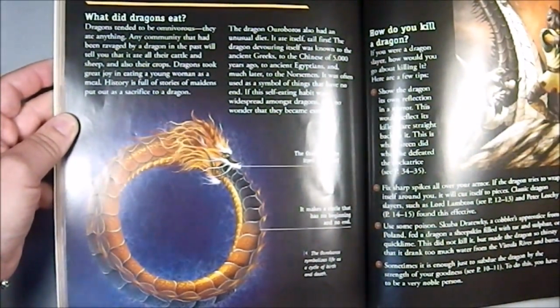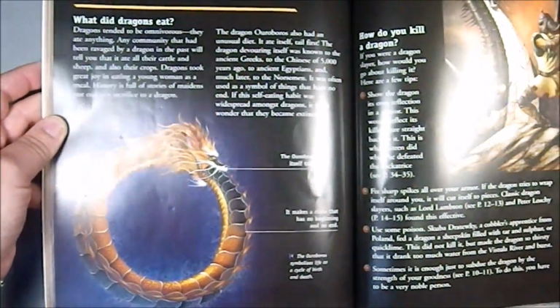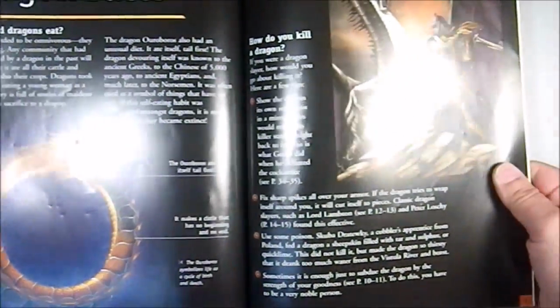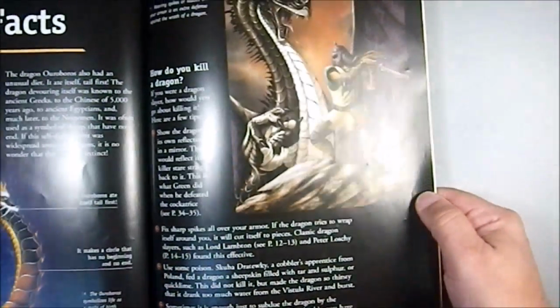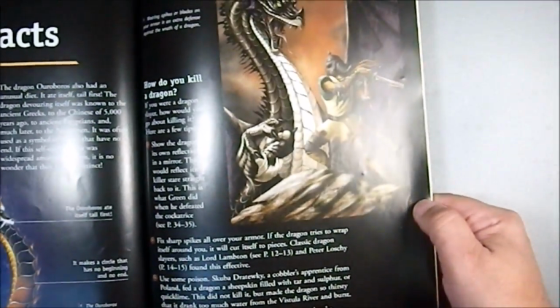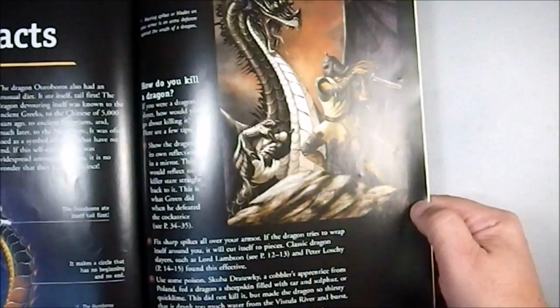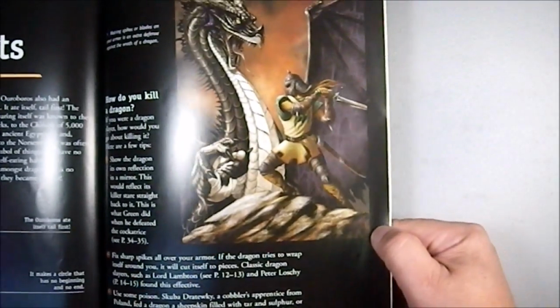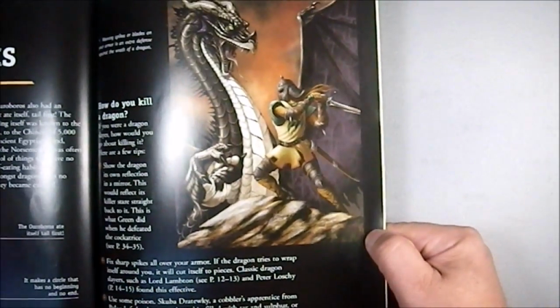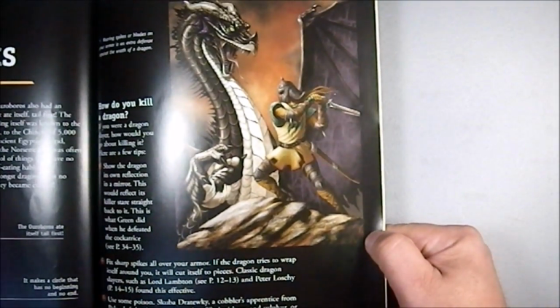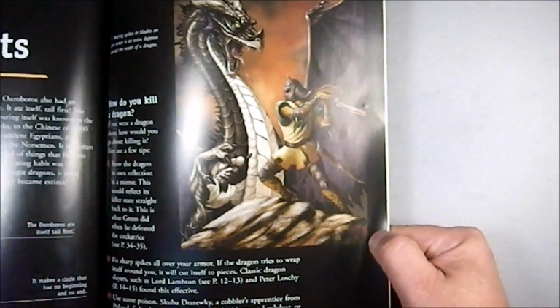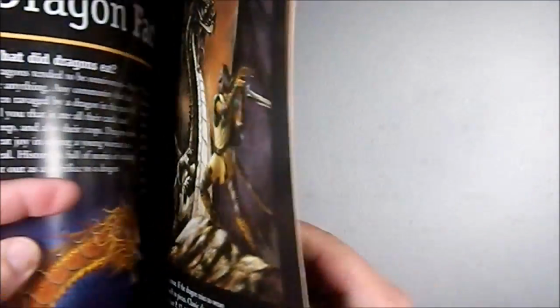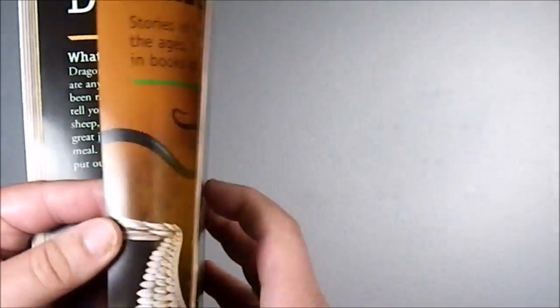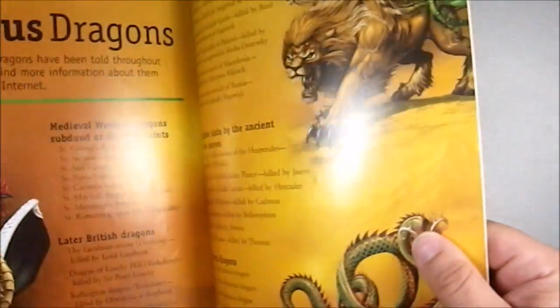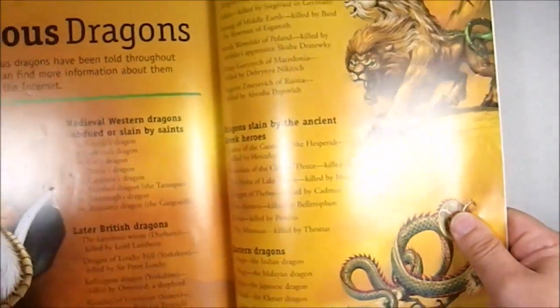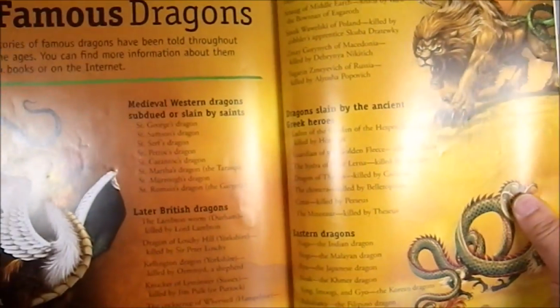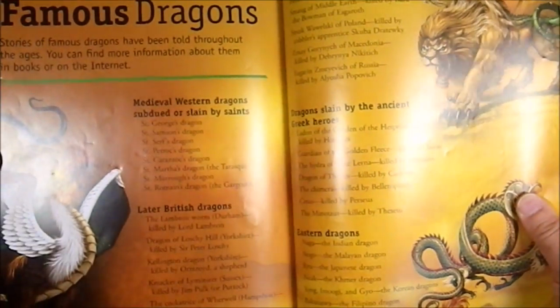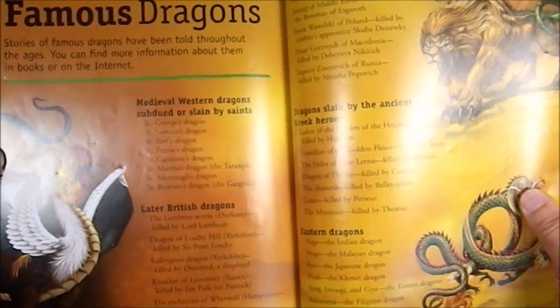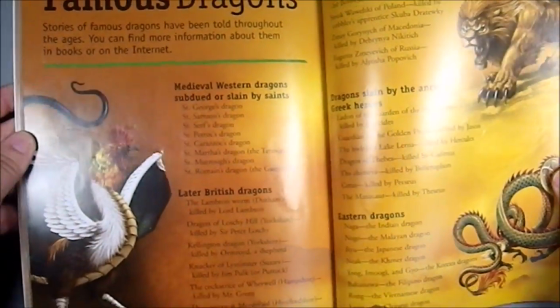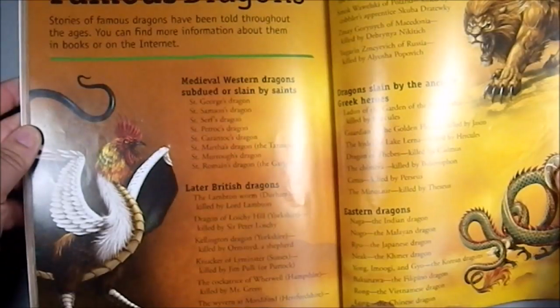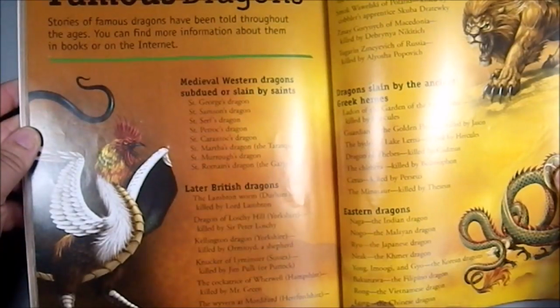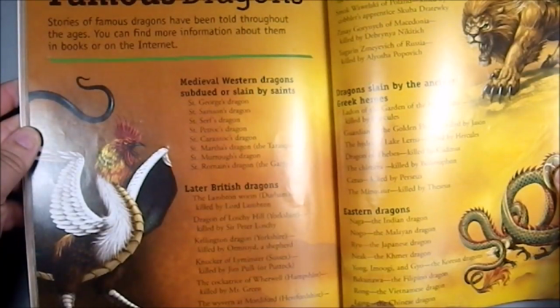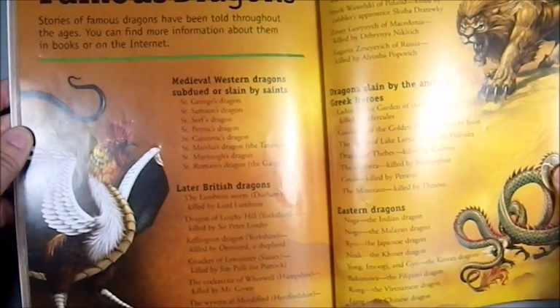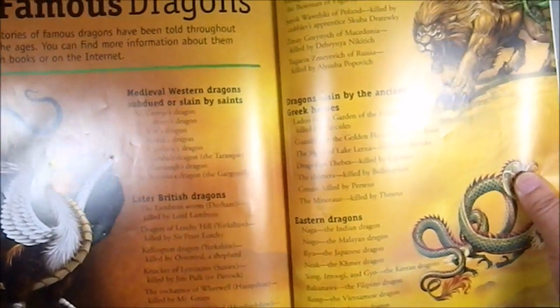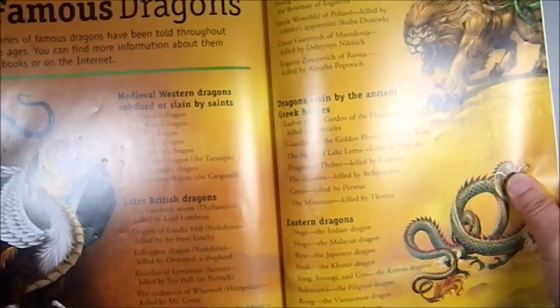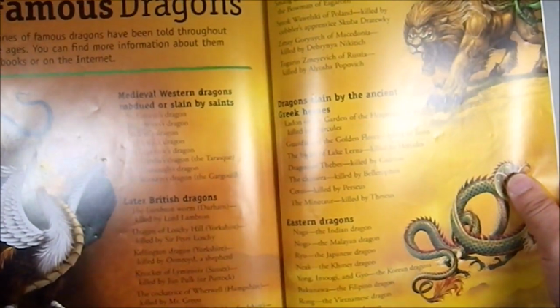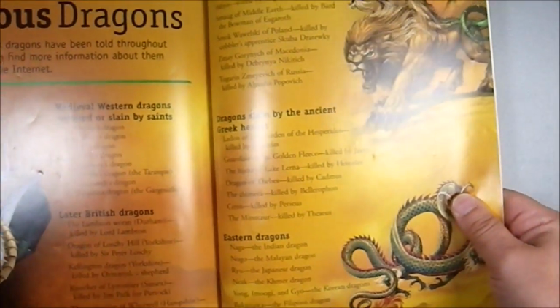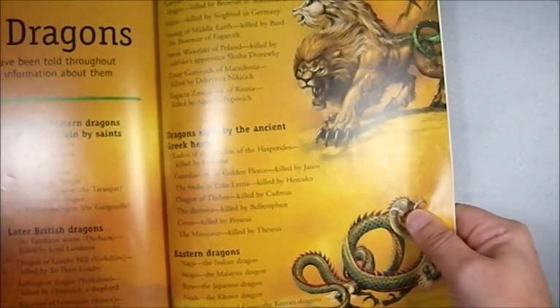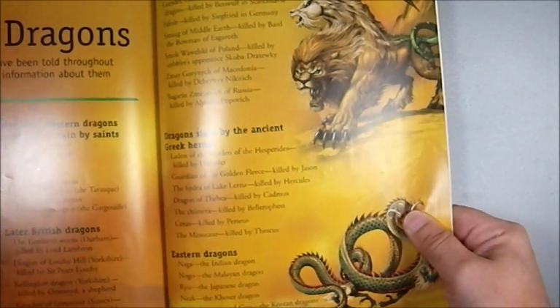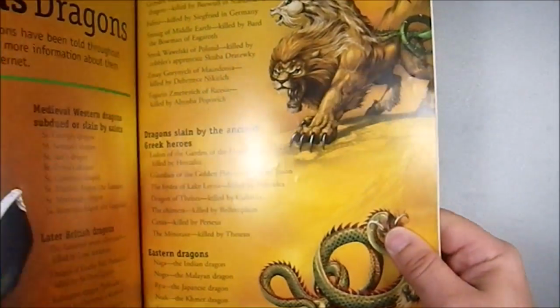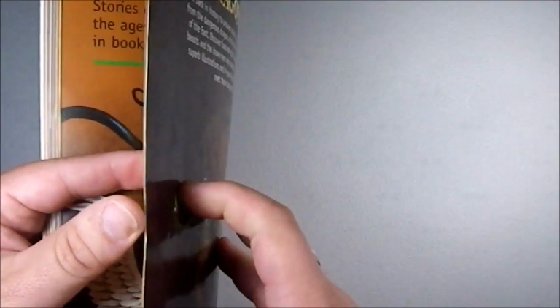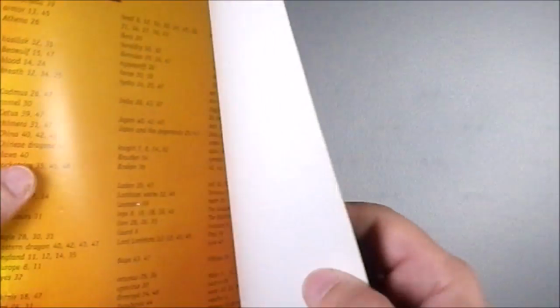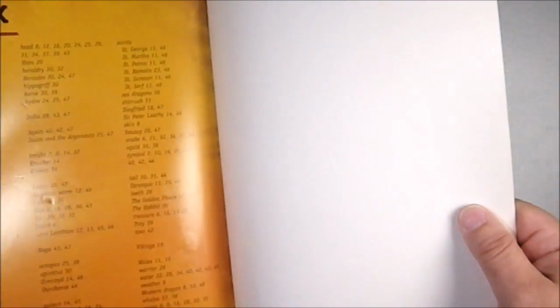The Arorobus. More Western-style dragon. And then there's a list of famous particular dragons from actual myths. That's kind of cool.